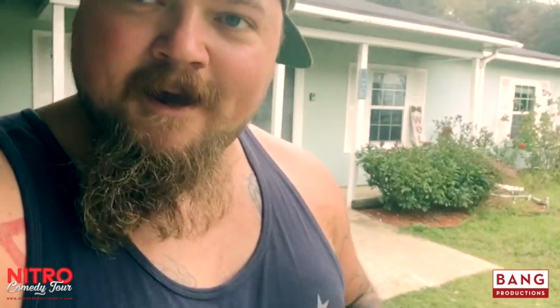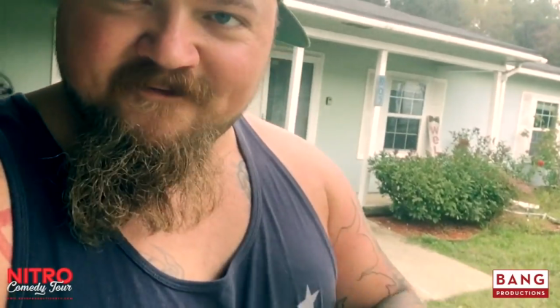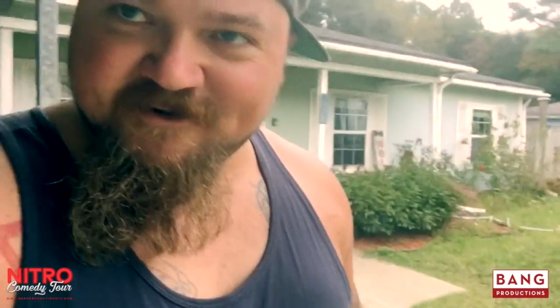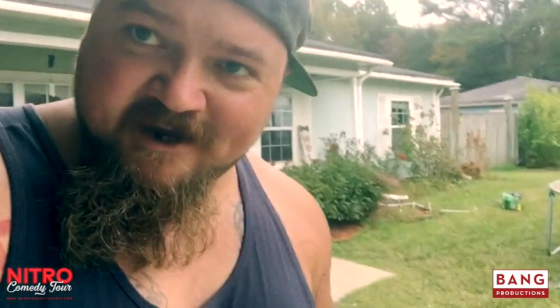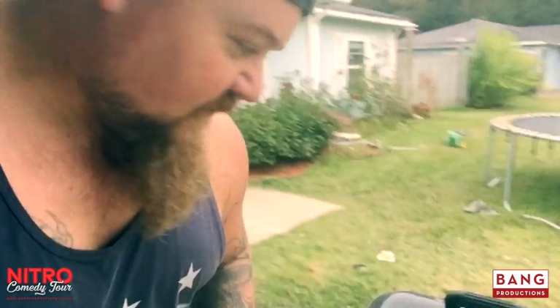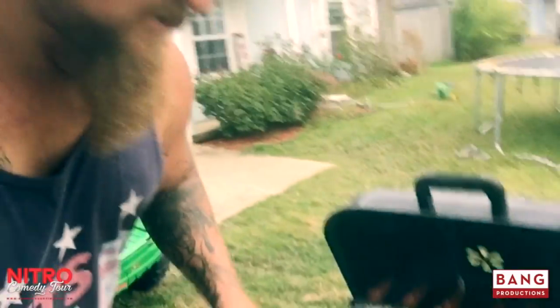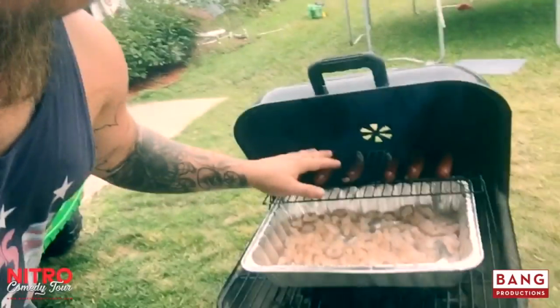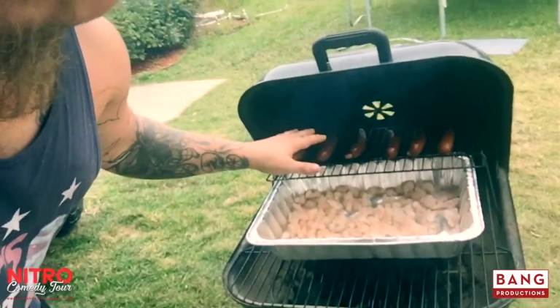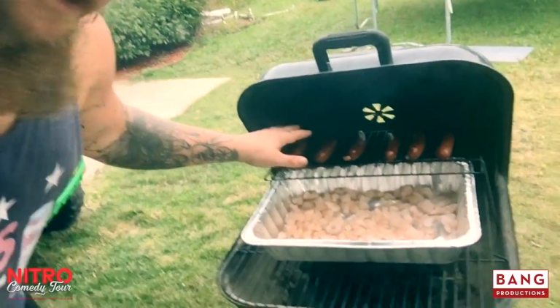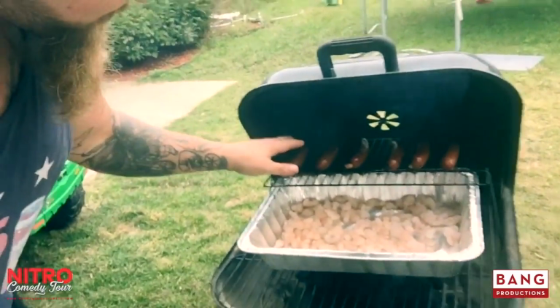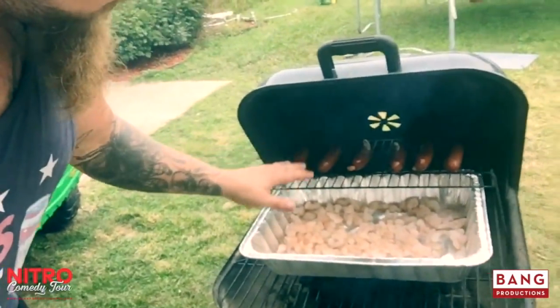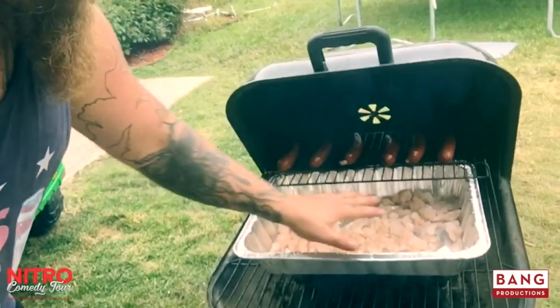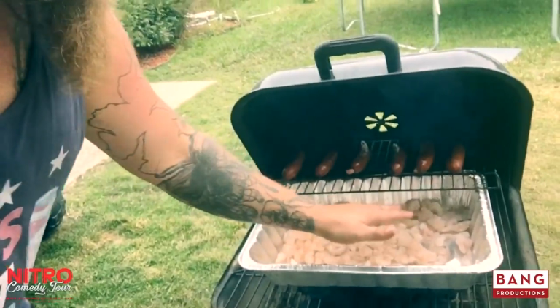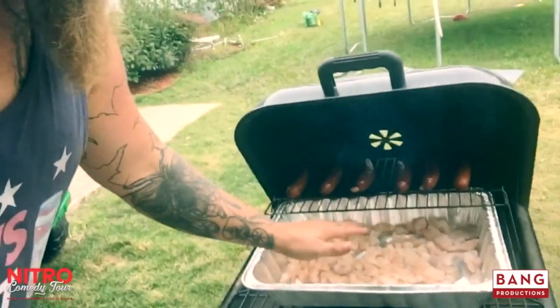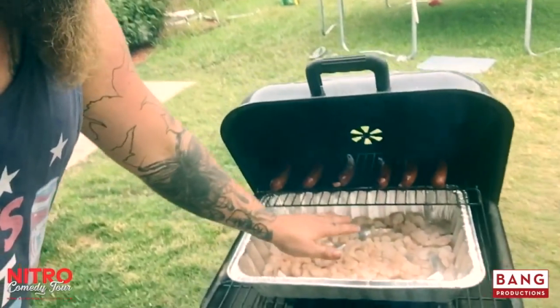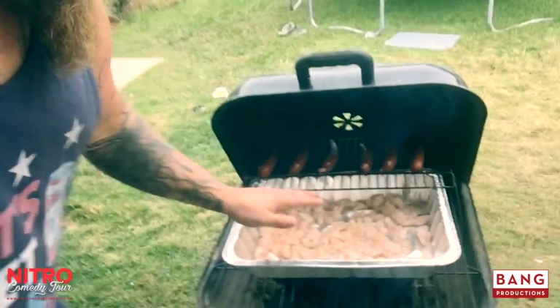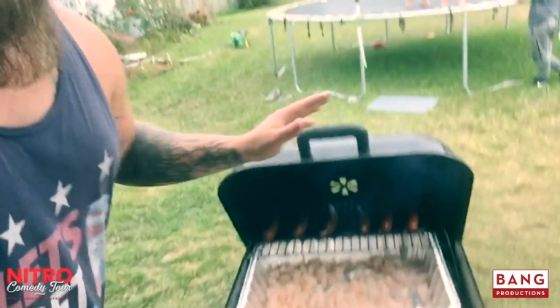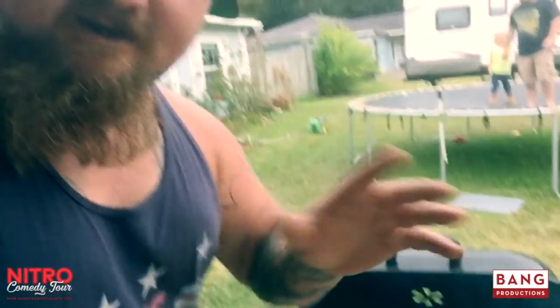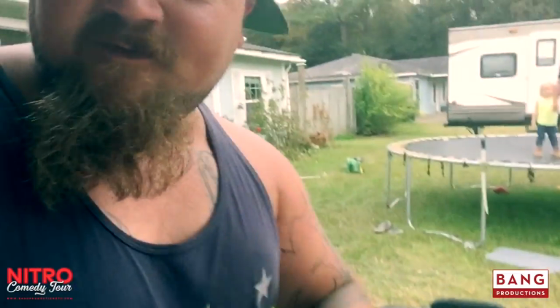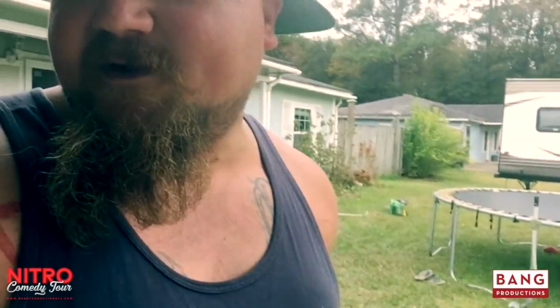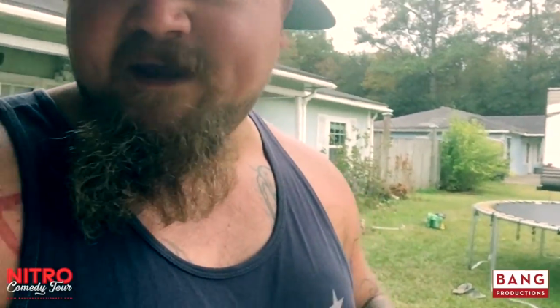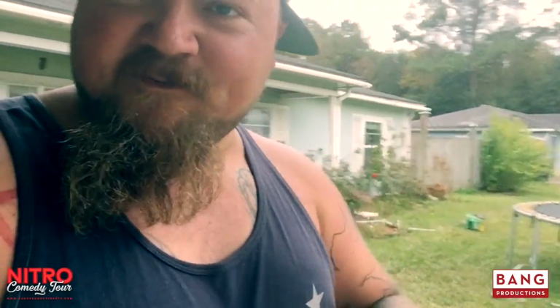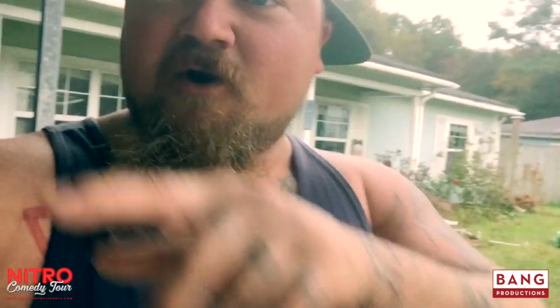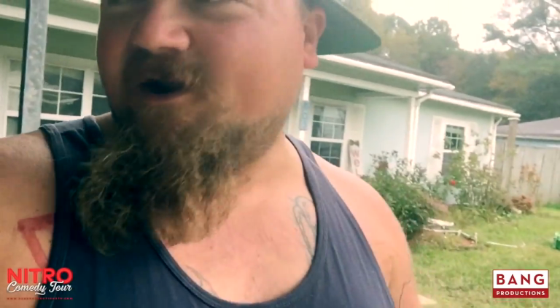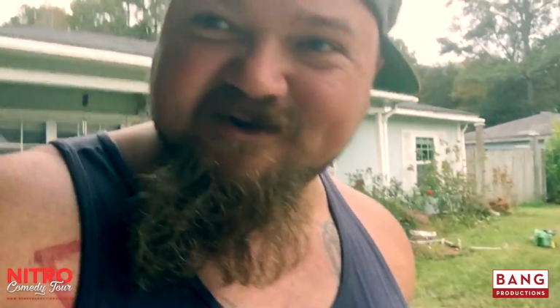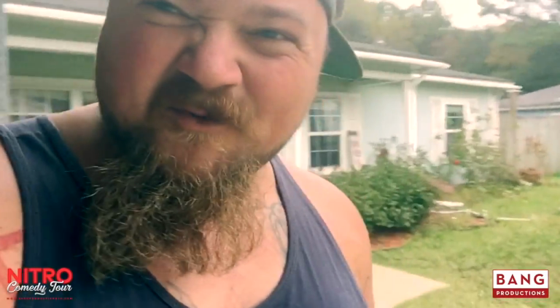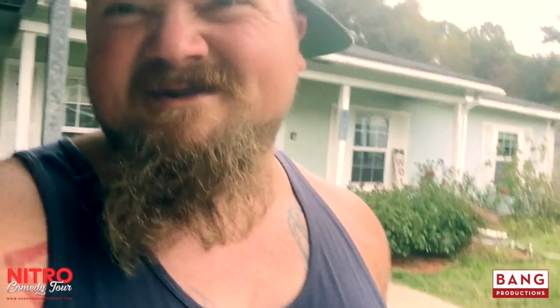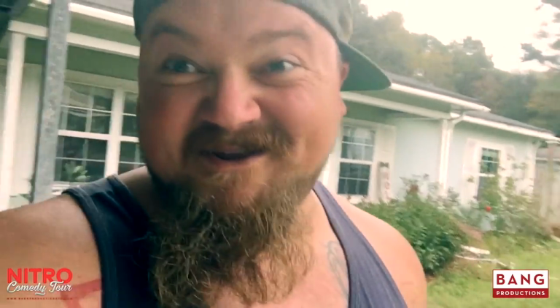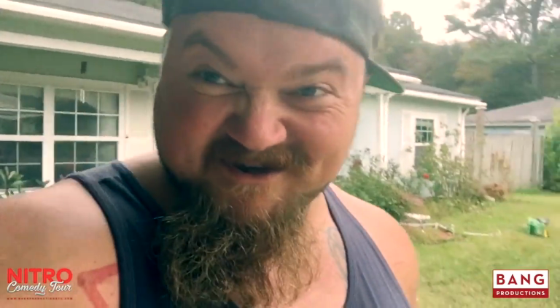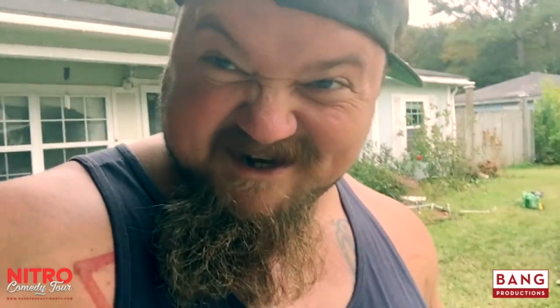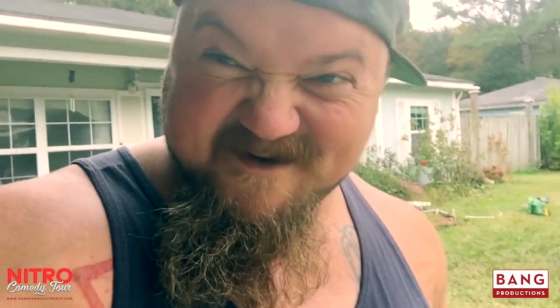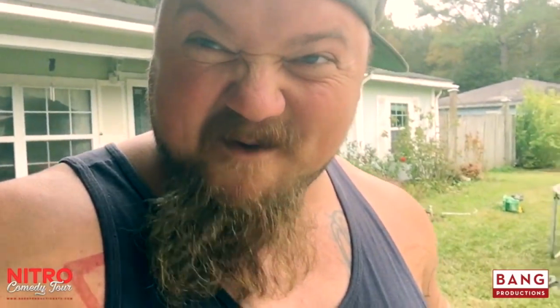All right, first thing first is you want to get your sausage on there, get your shrimp. We're going to heat them up a little bit, then we're going to go over here and we're going to start mixing the other good stuff up.